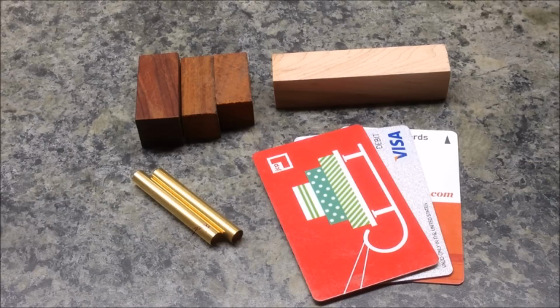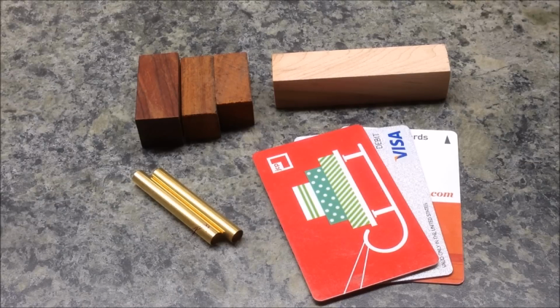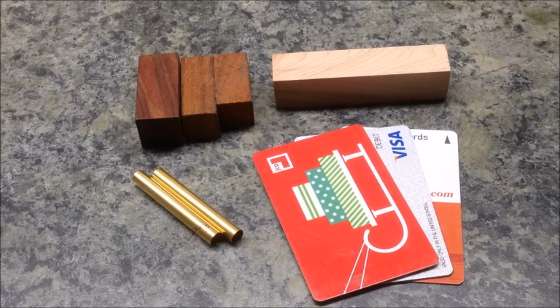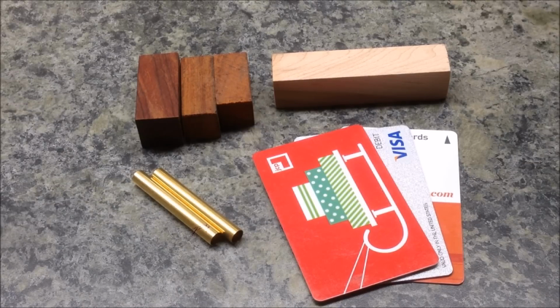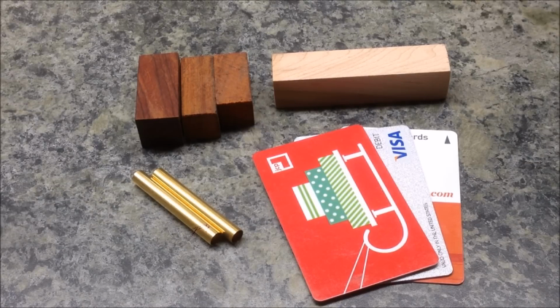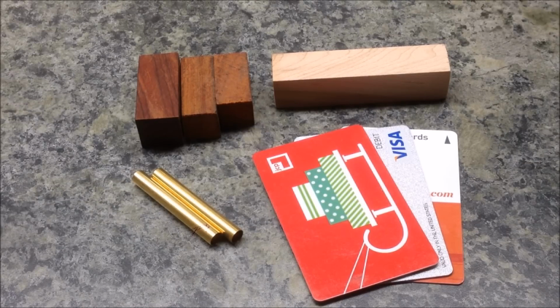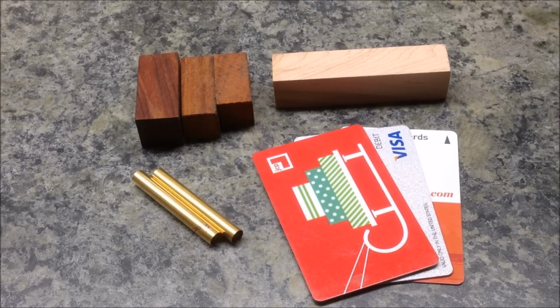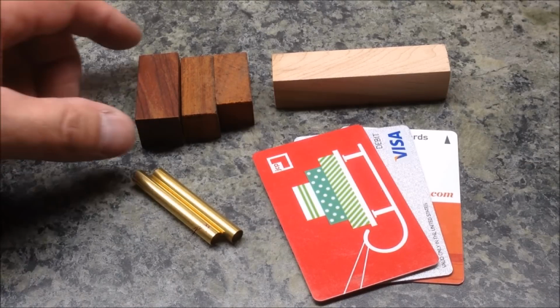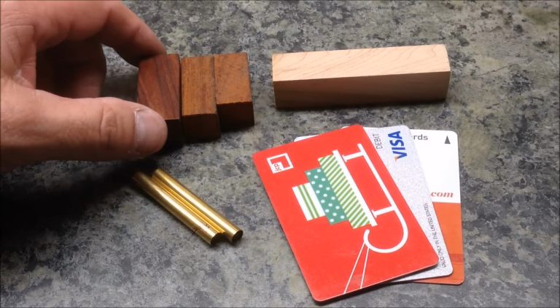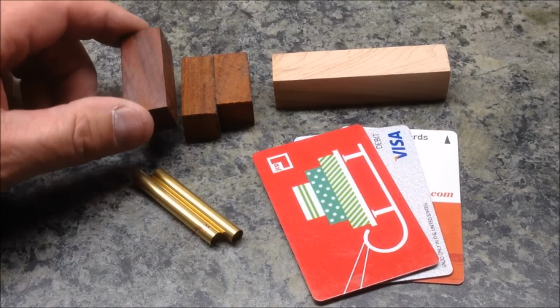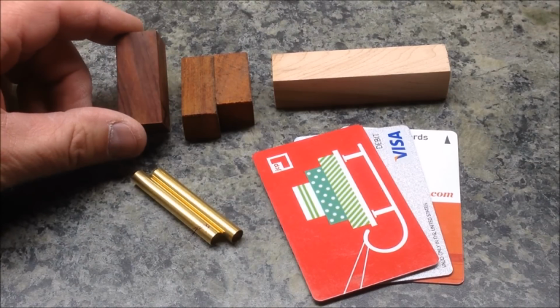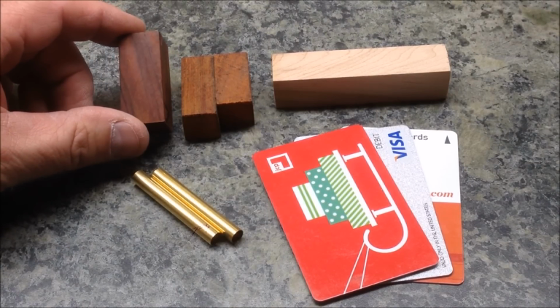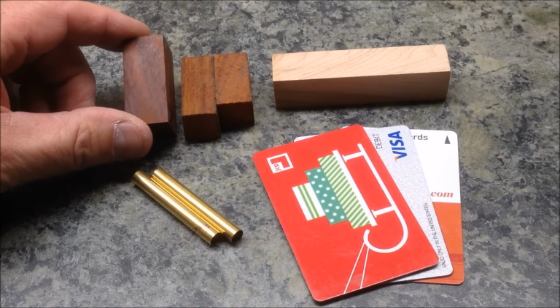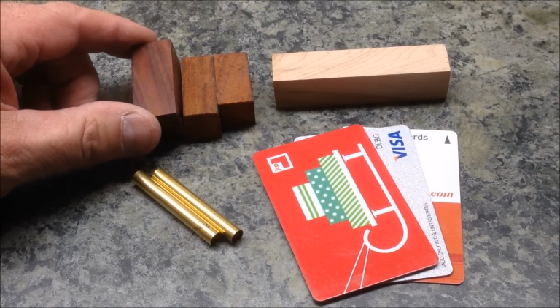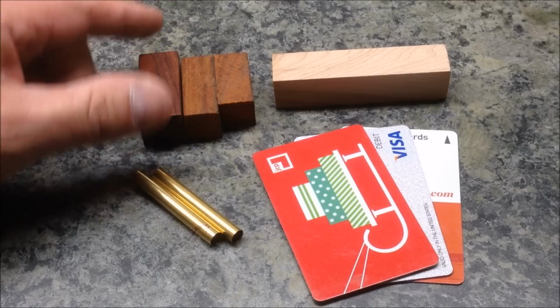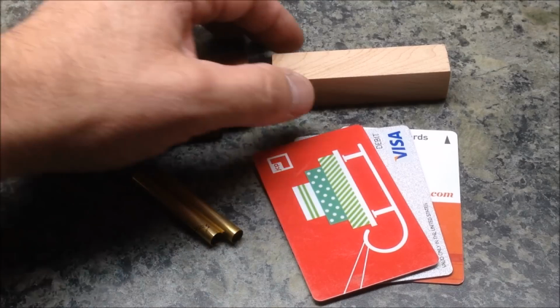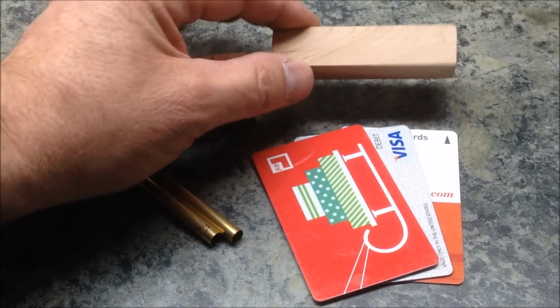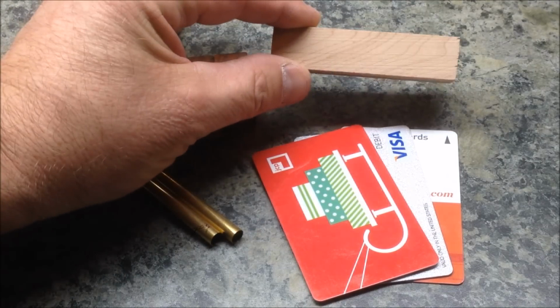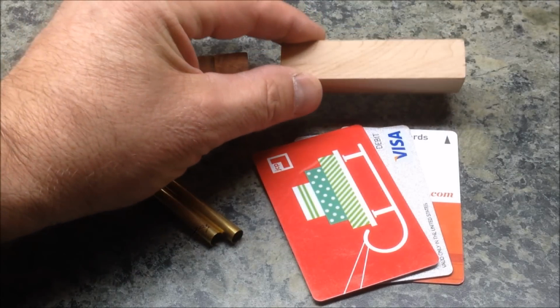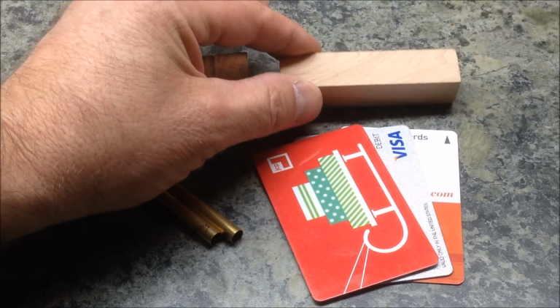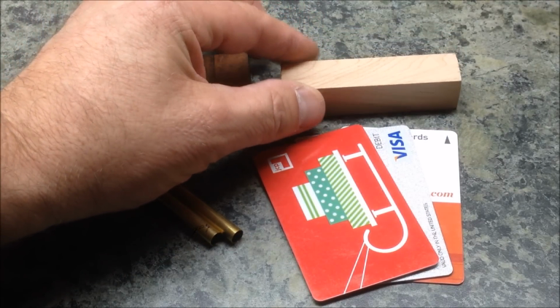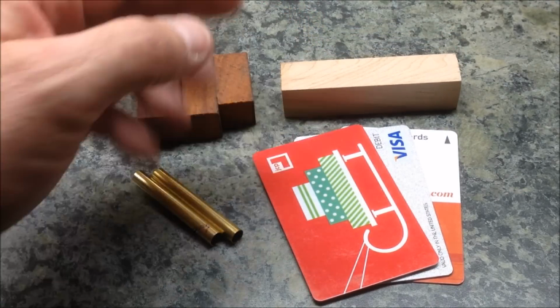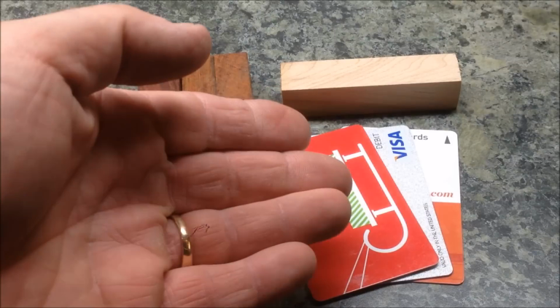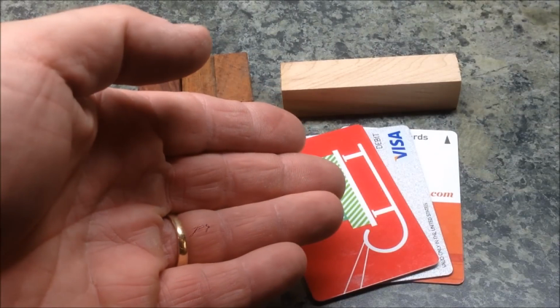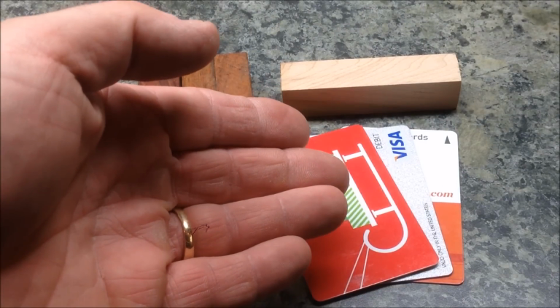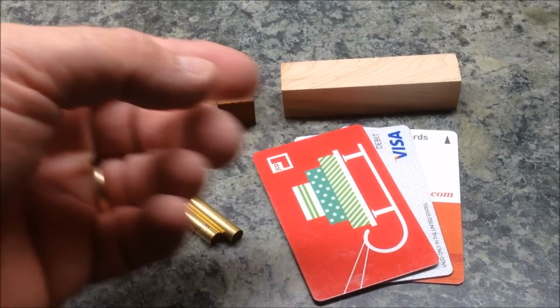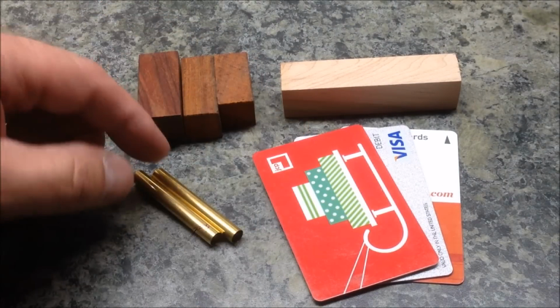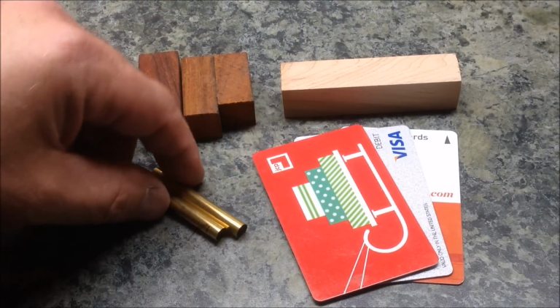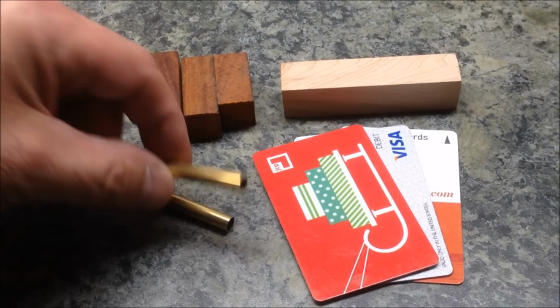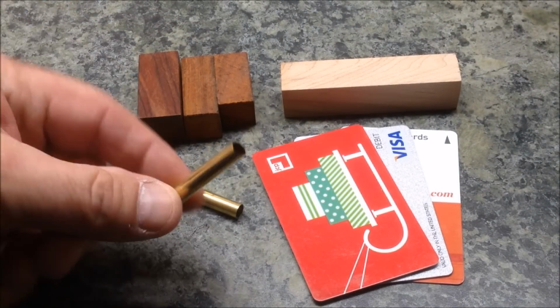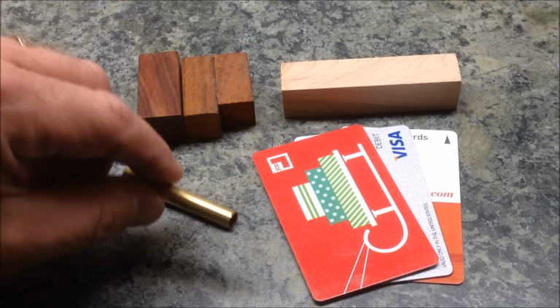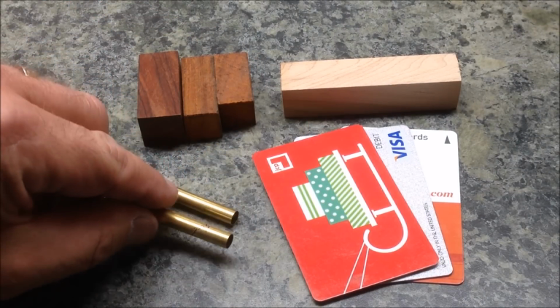Here are the materials I've given myself to work with for this pen. I have some cocobolo cut offs from some past pens. I've got a really nice little piece of maple. I've got some debit and gift cards that have been used, and I've got a couple of 7 millimeter pen tubes.